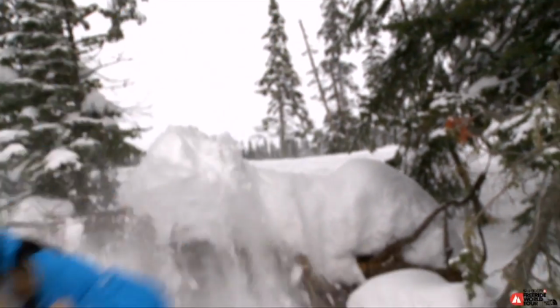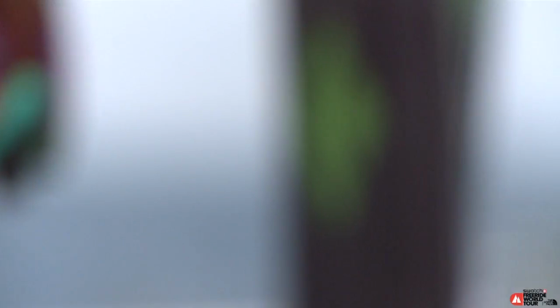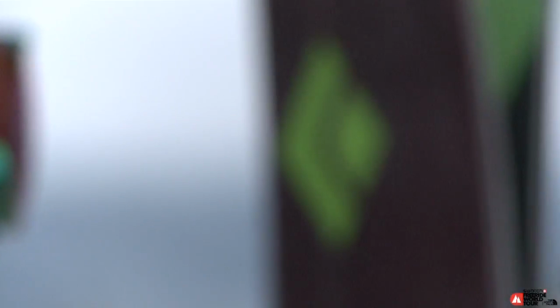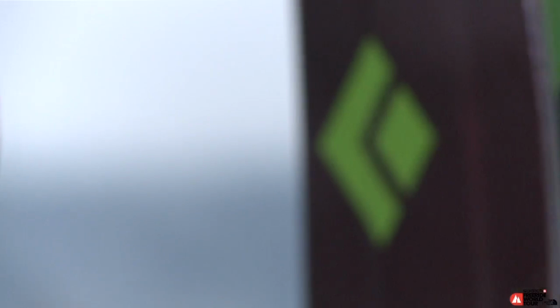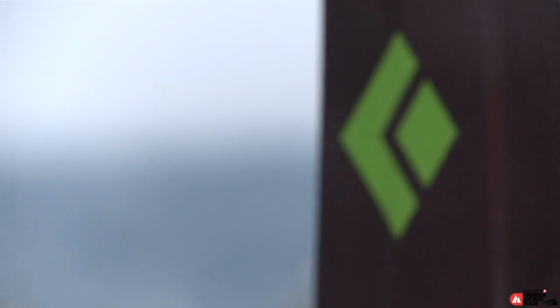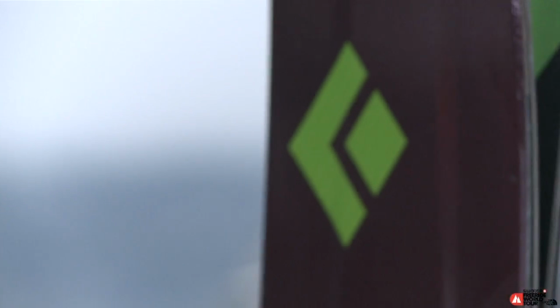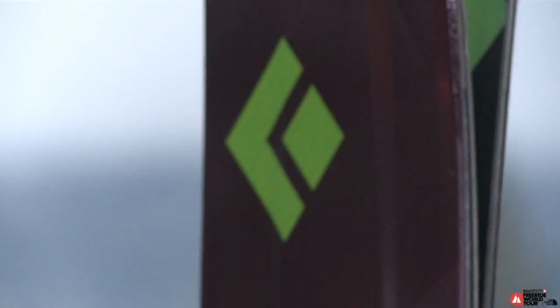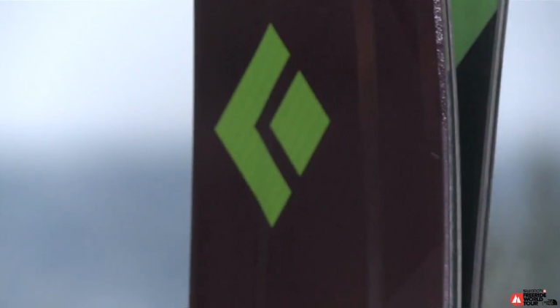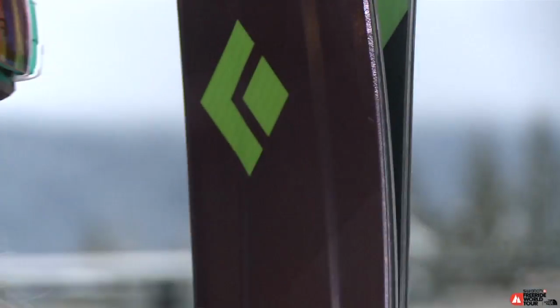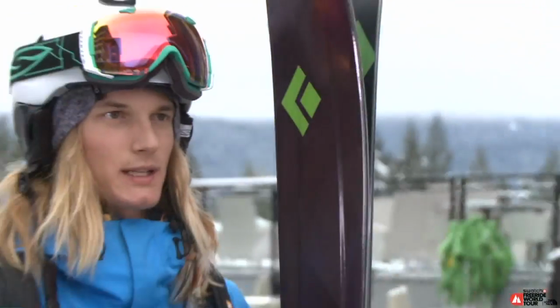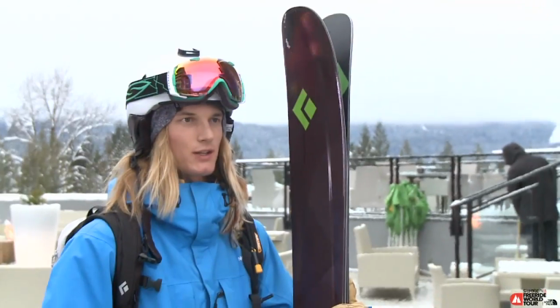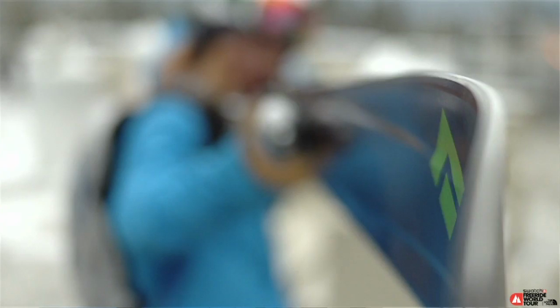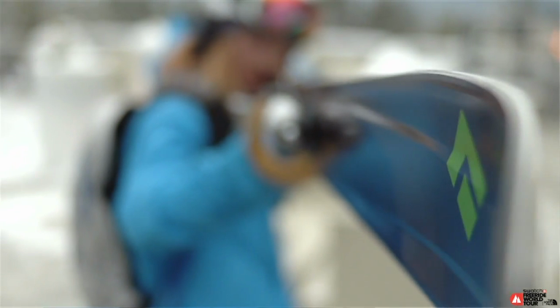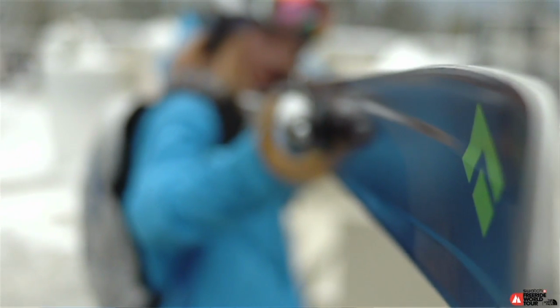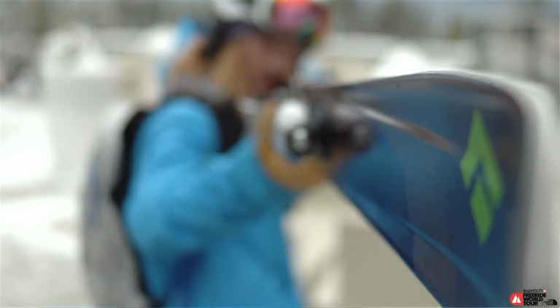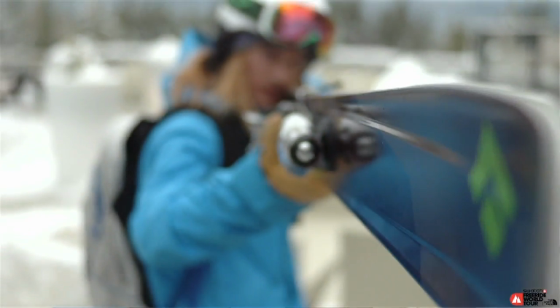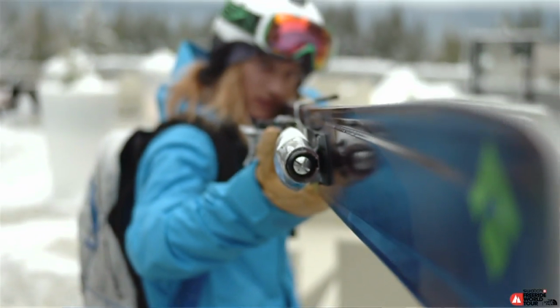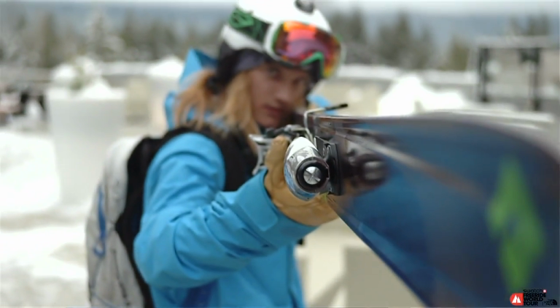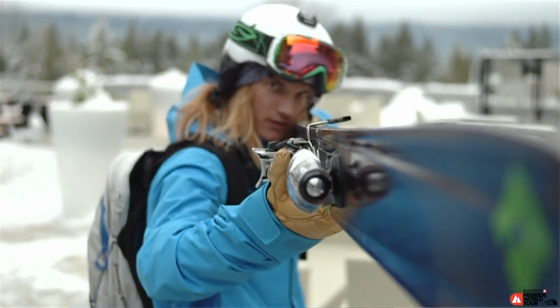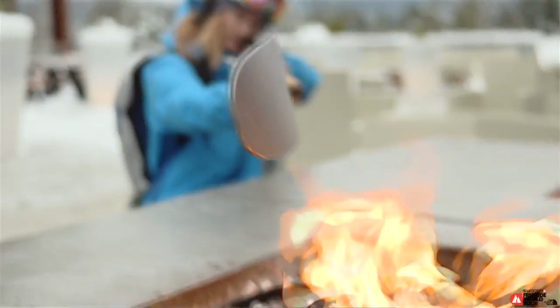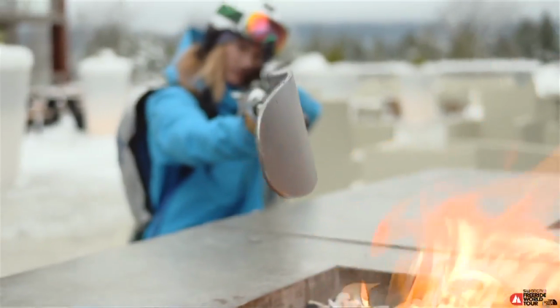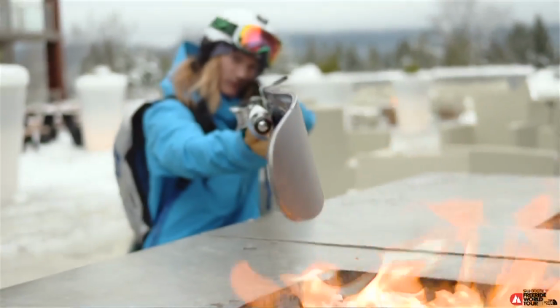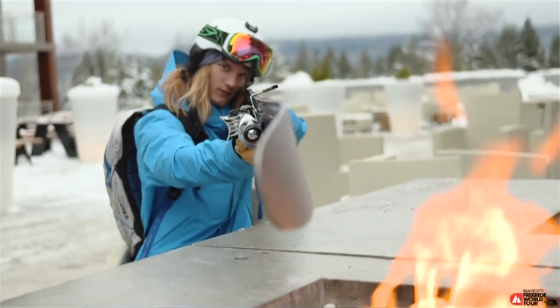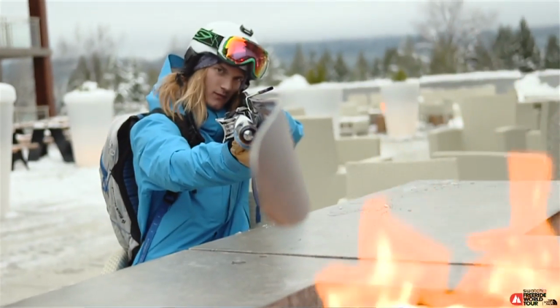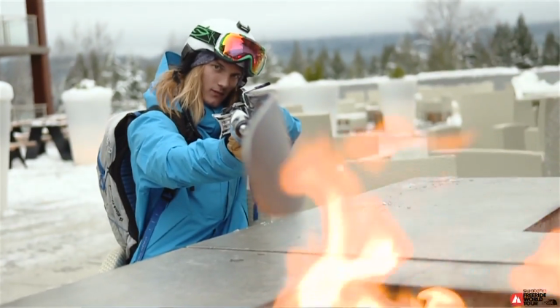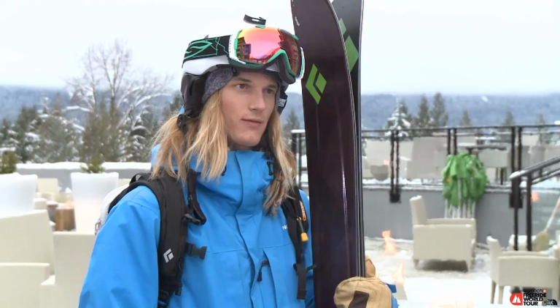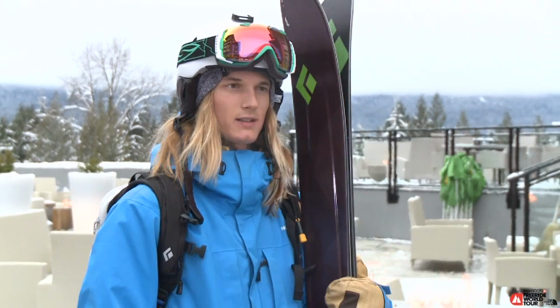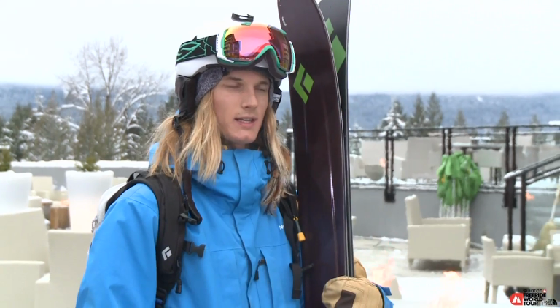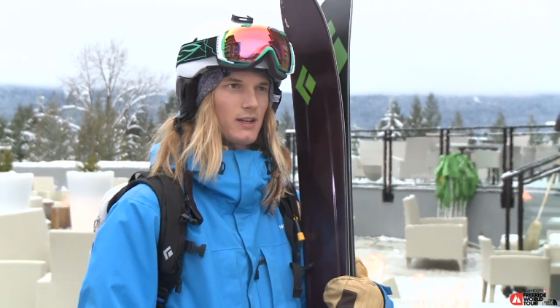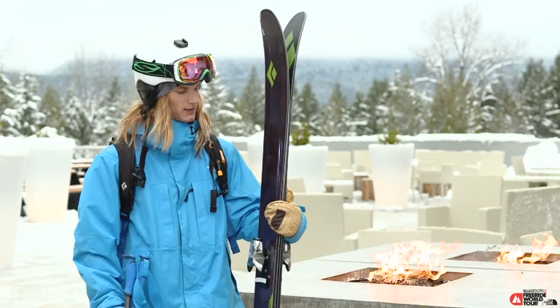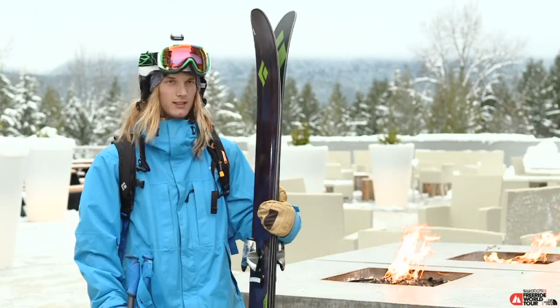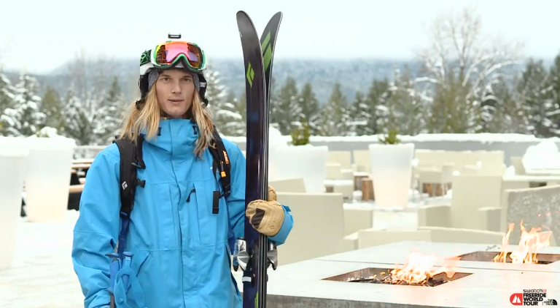This is the Black Diamond Ambridge ski, my ski of choice every day. It's a 115 underfoot, rocker profile, tip and tail. It's just a weapon.